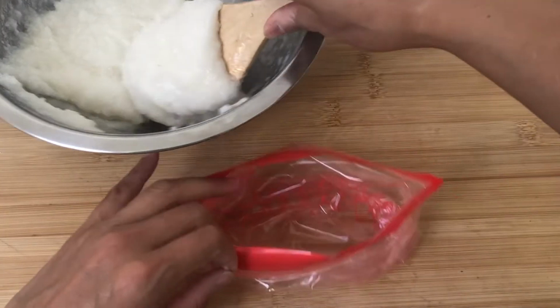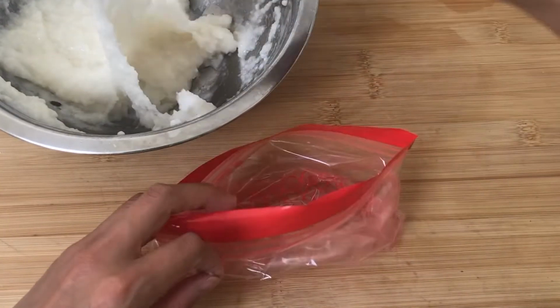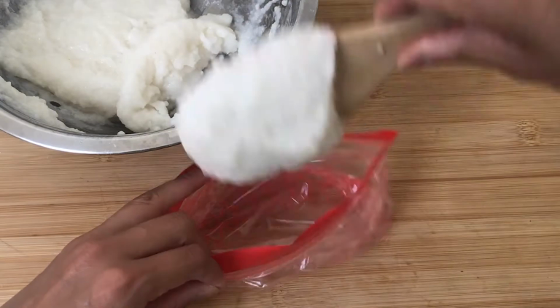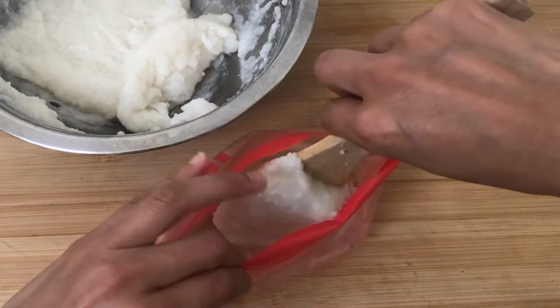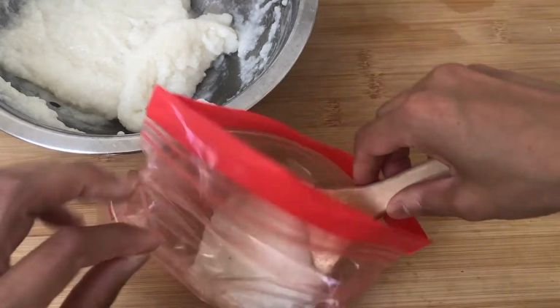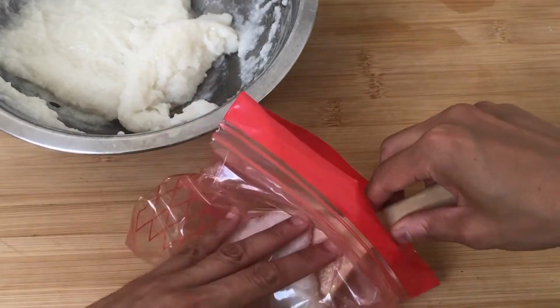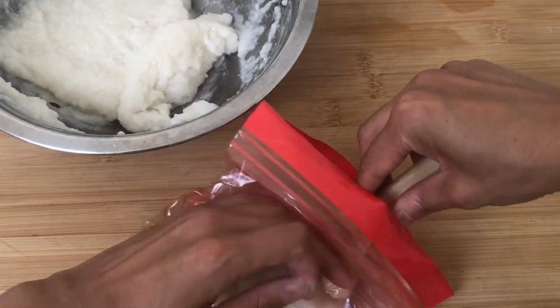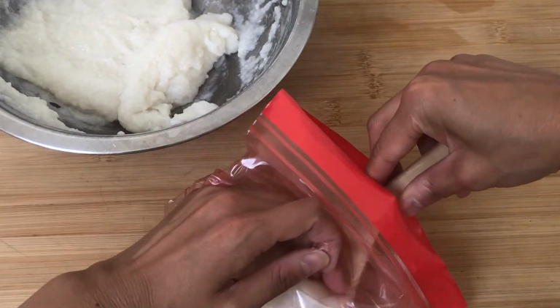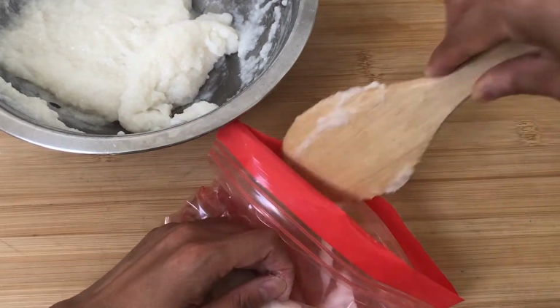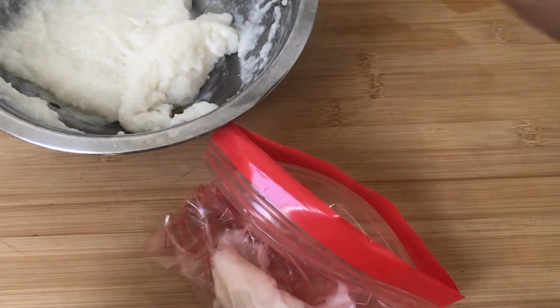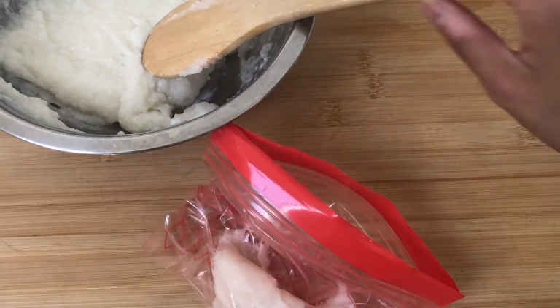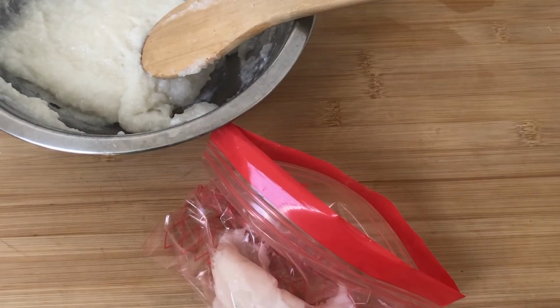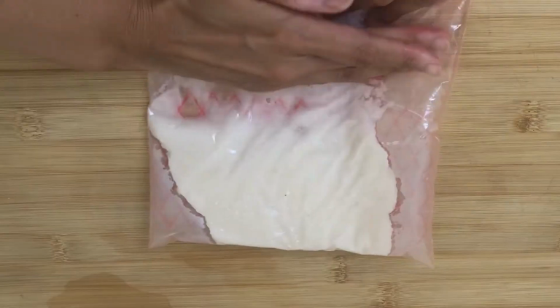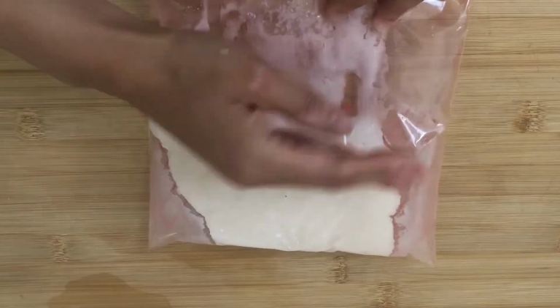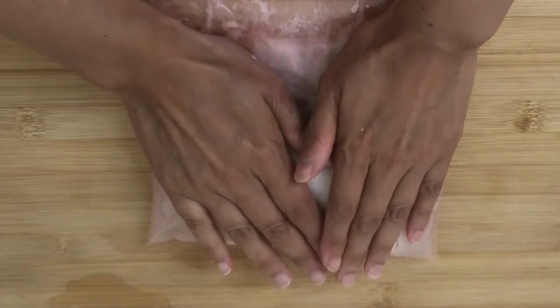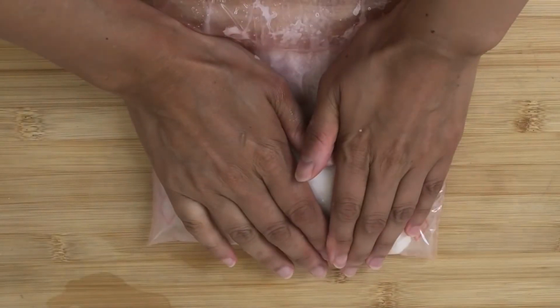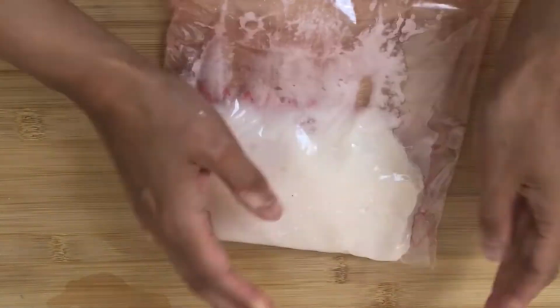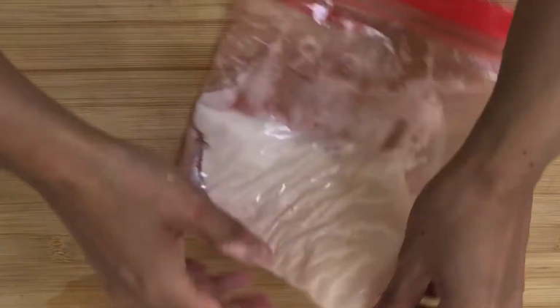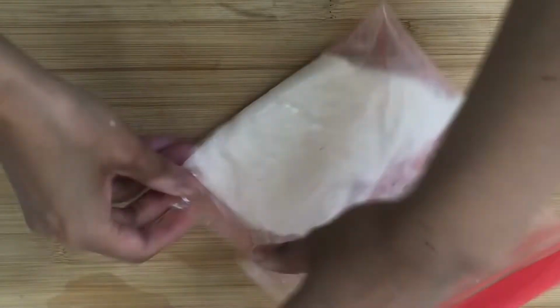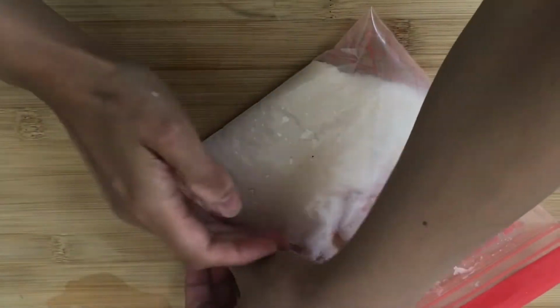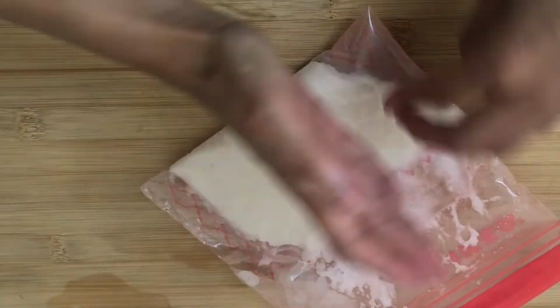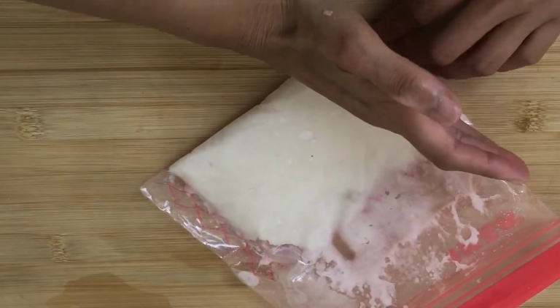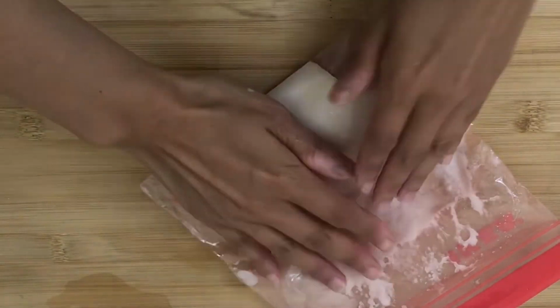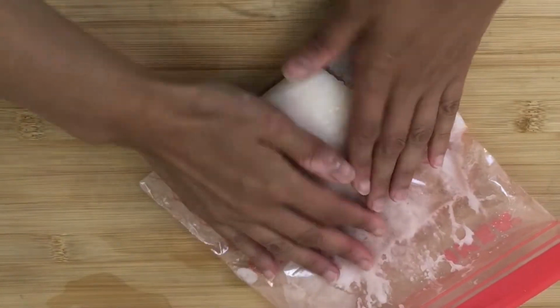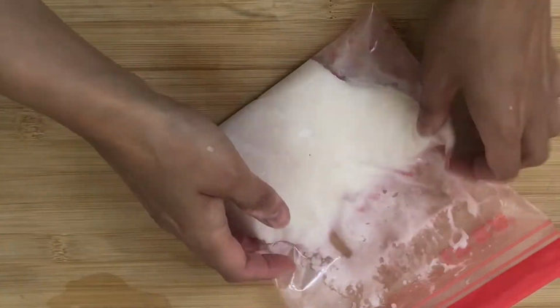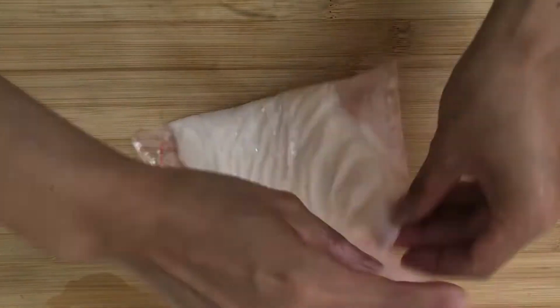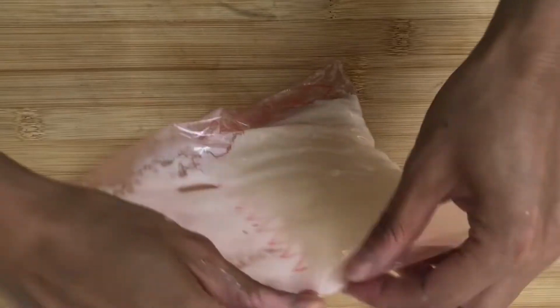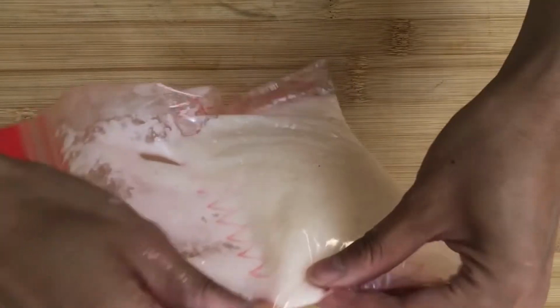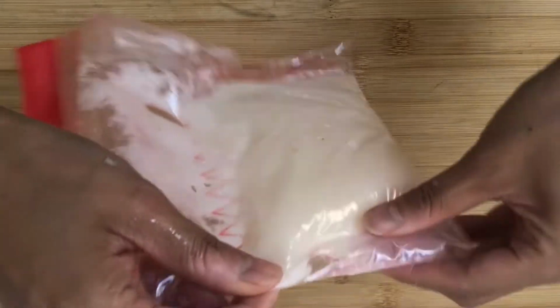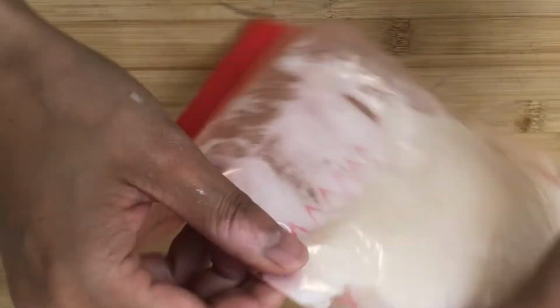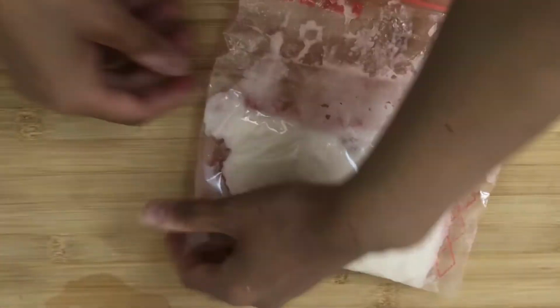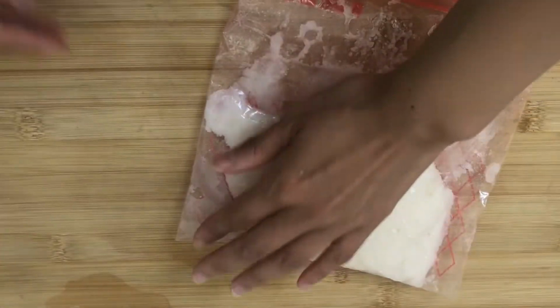Put the mochi dough while it's hot into a zipper bag. Shape it flat and square so that you can cut it into rectangle pieces.